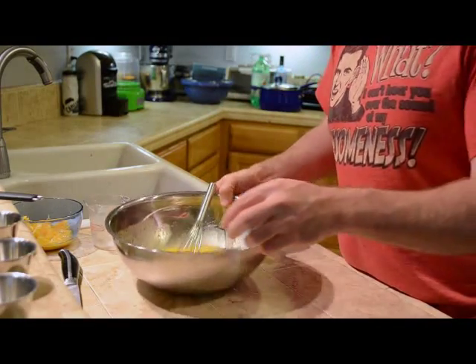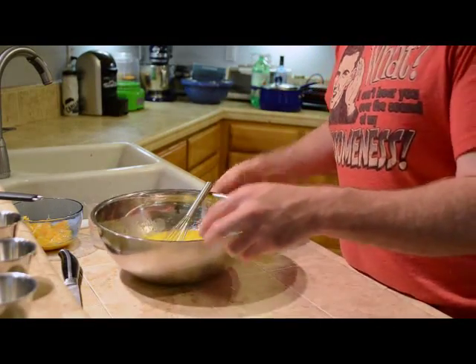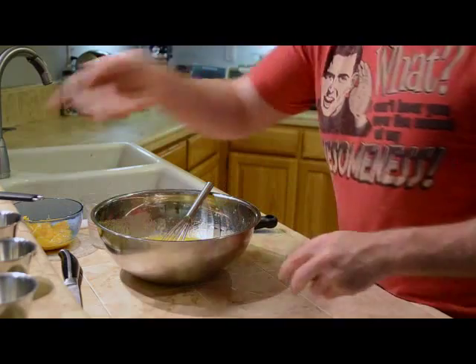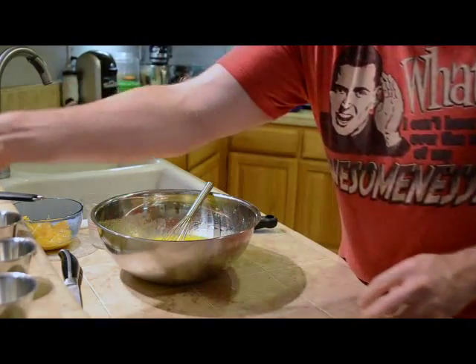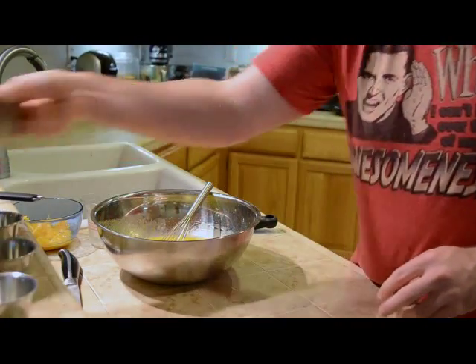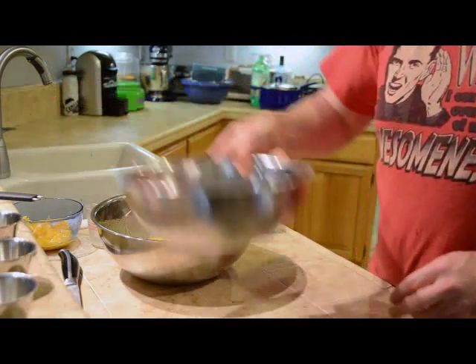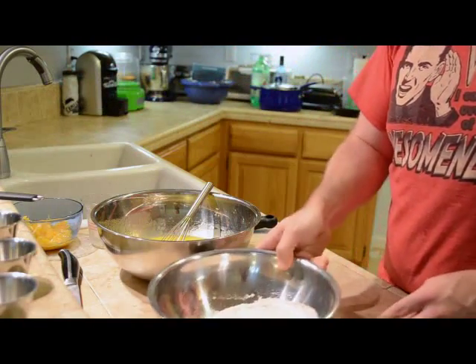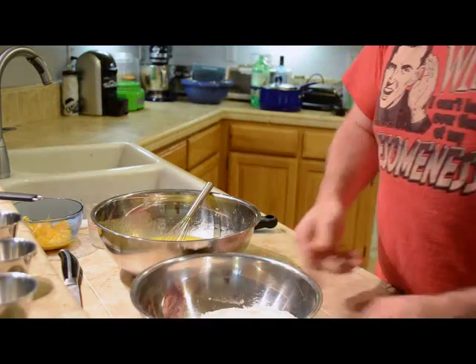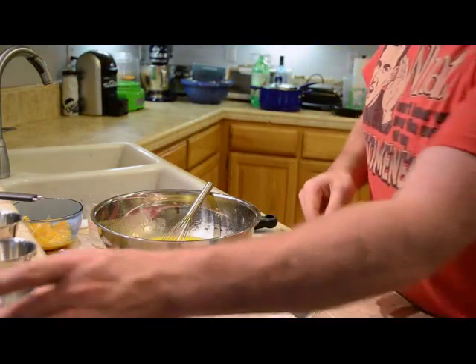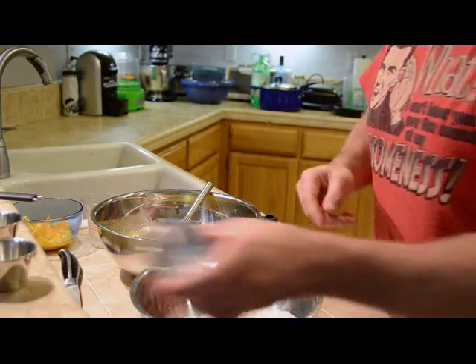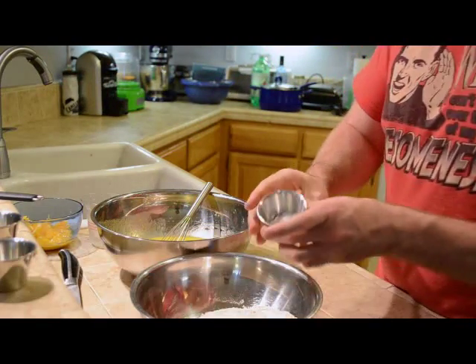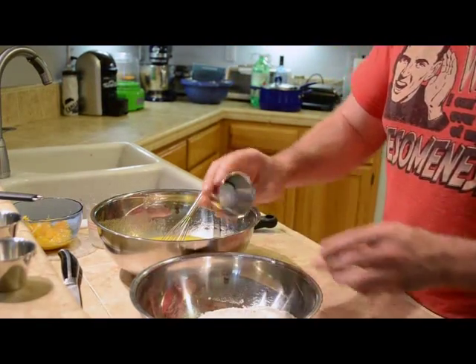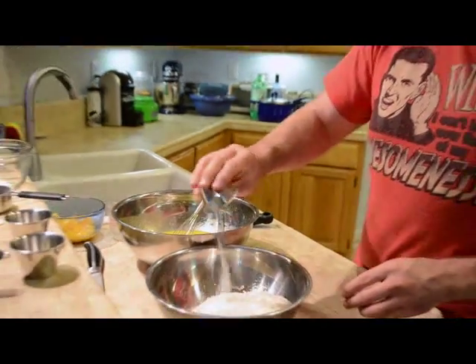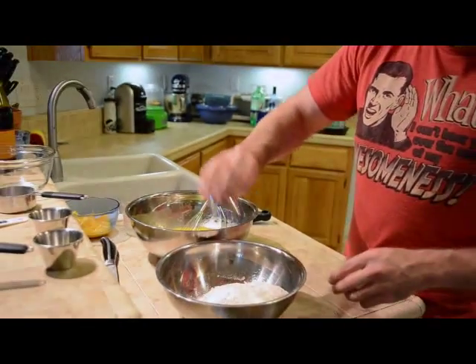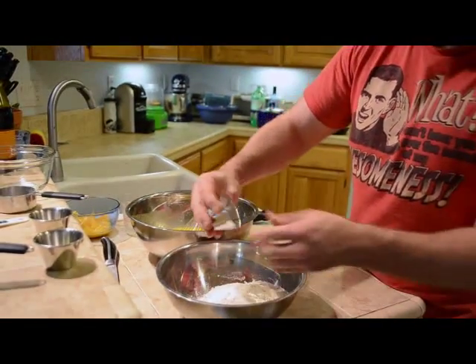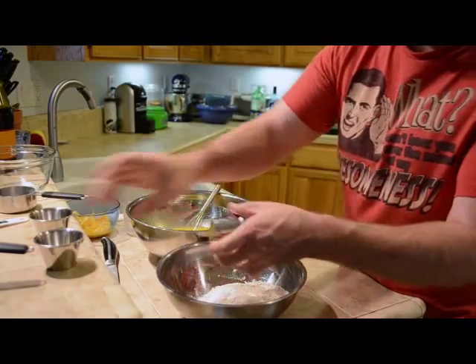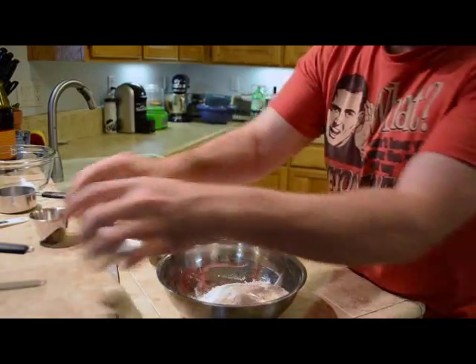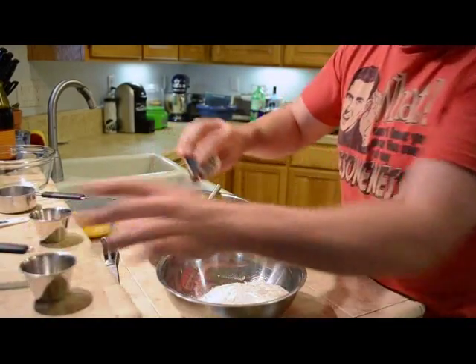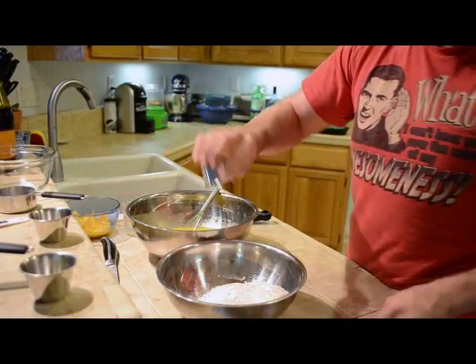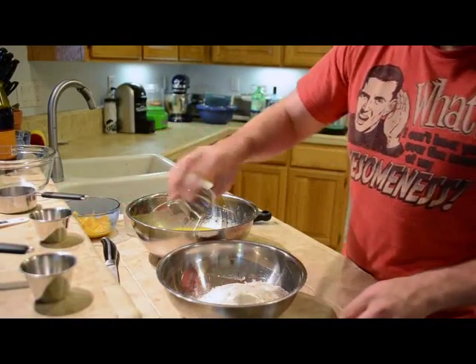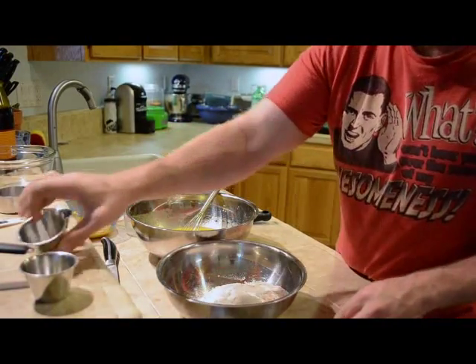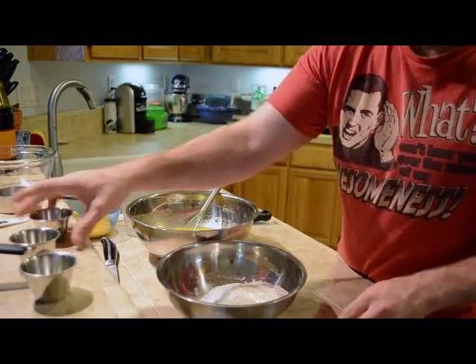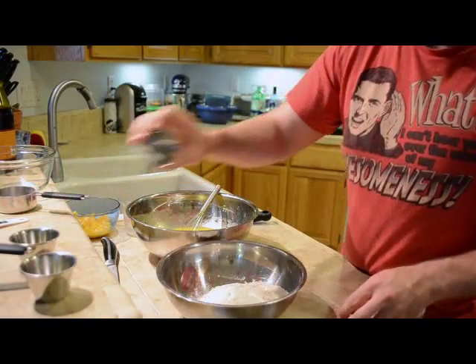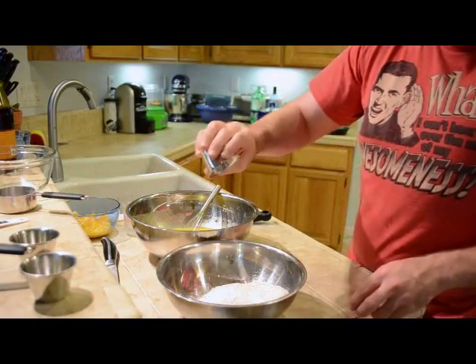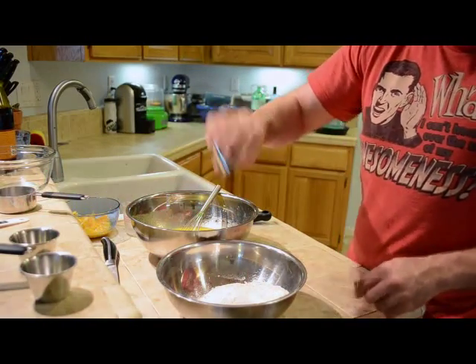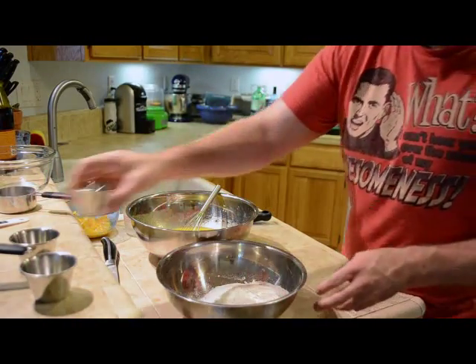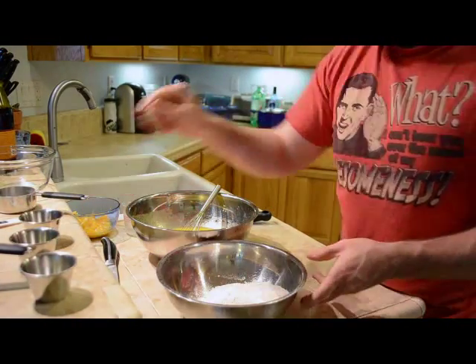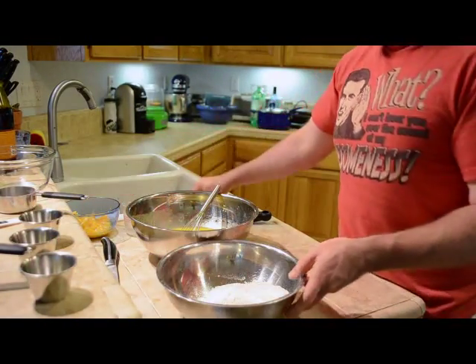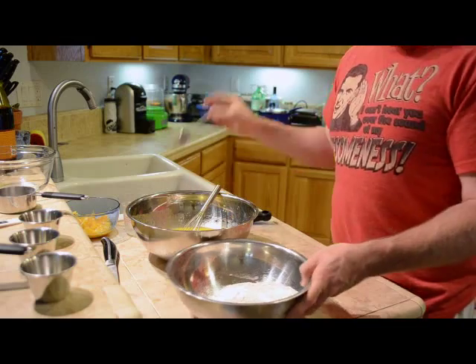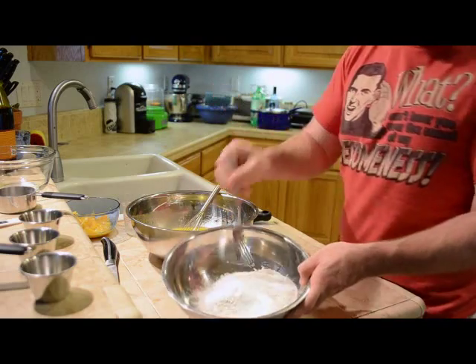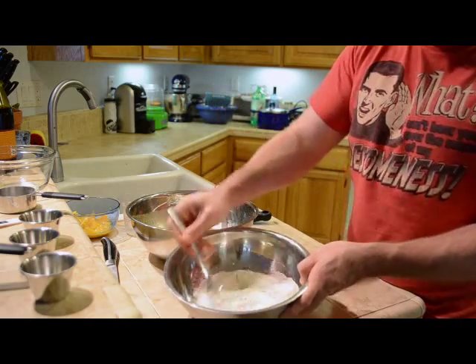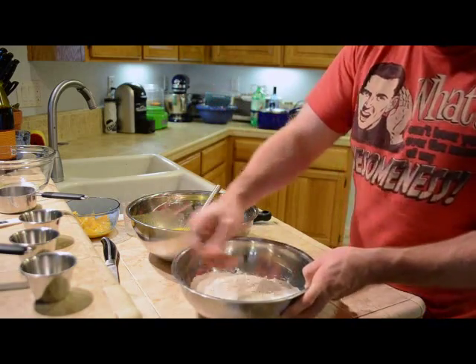Now, take your flour and add in your pre-measured baking powder, baking soda, and your salt. Just give that a quick mix together.